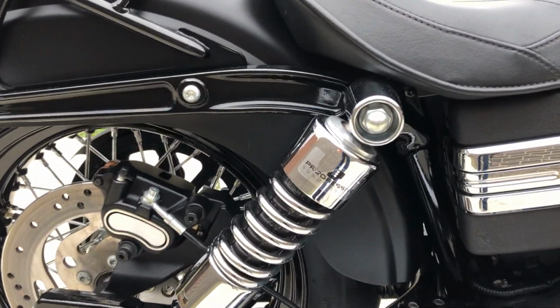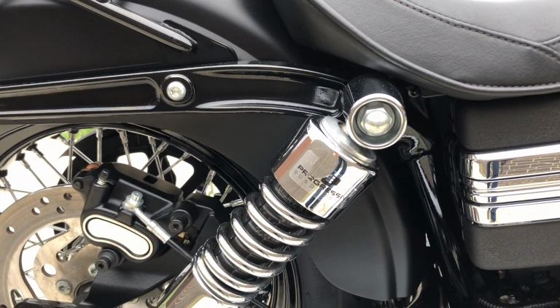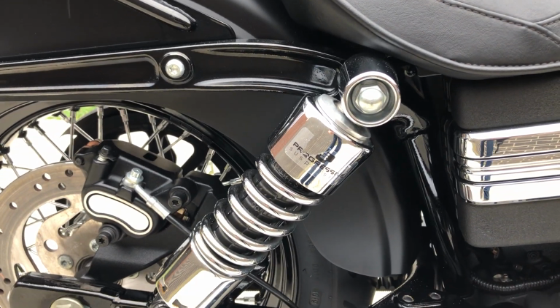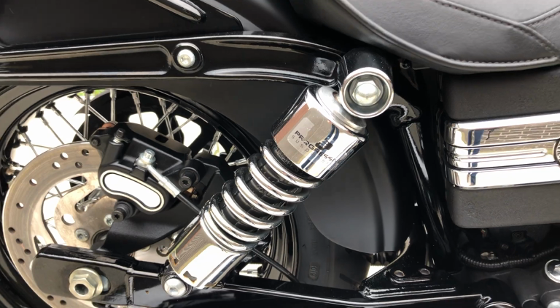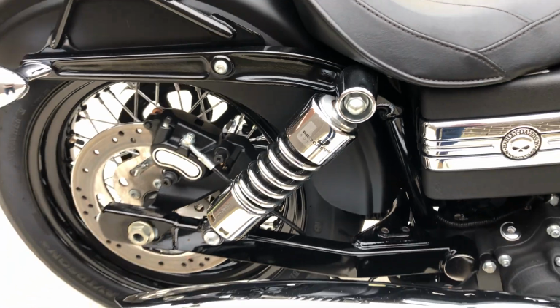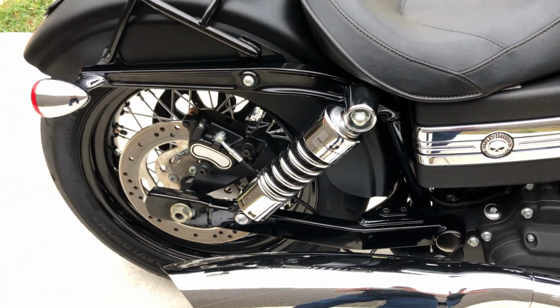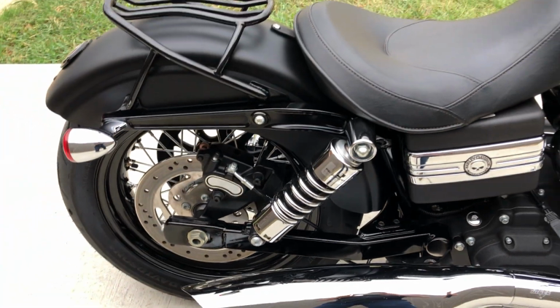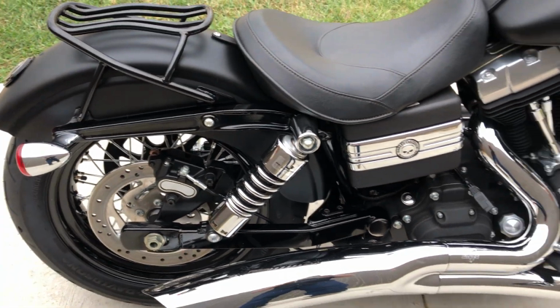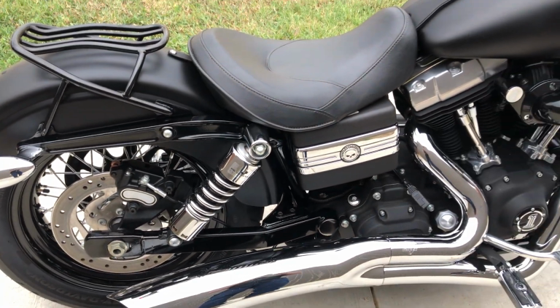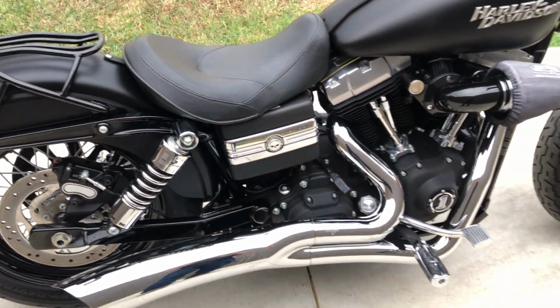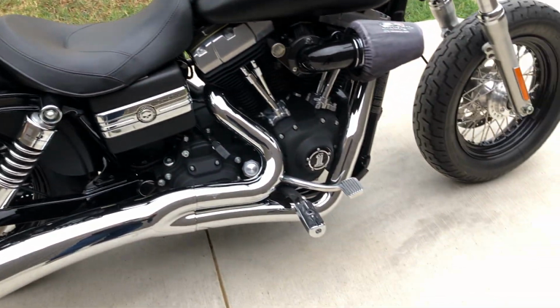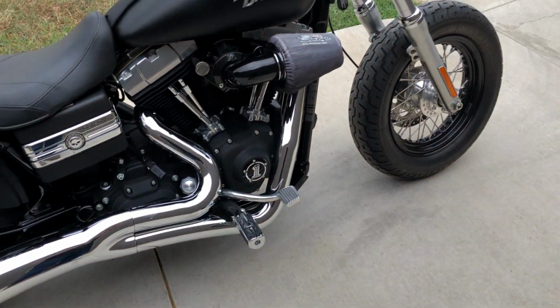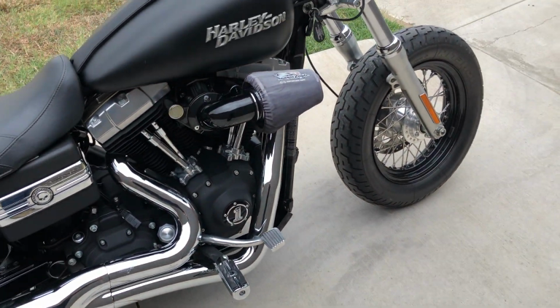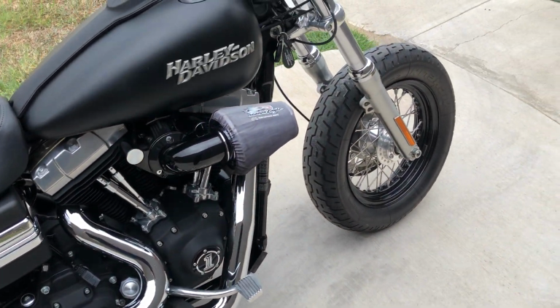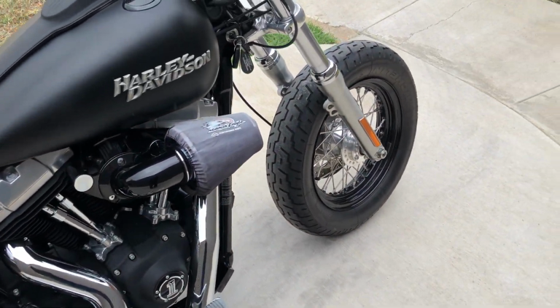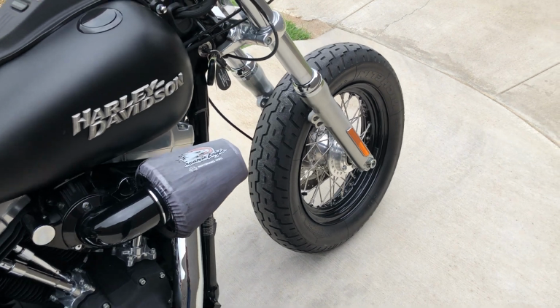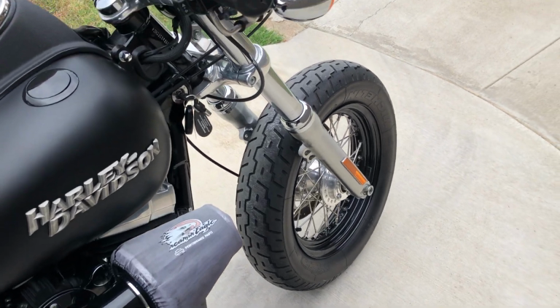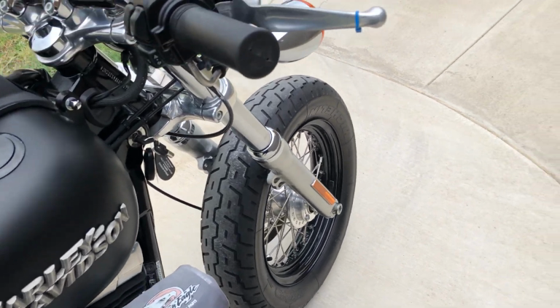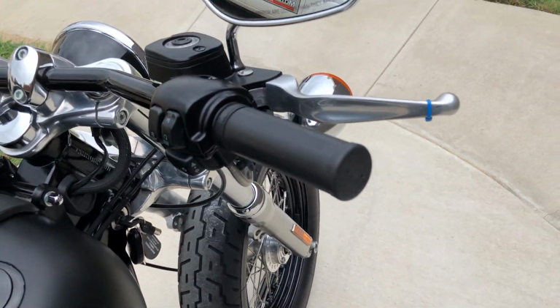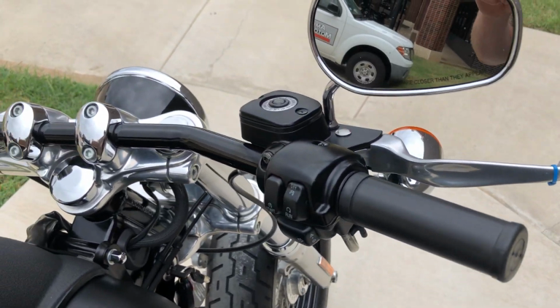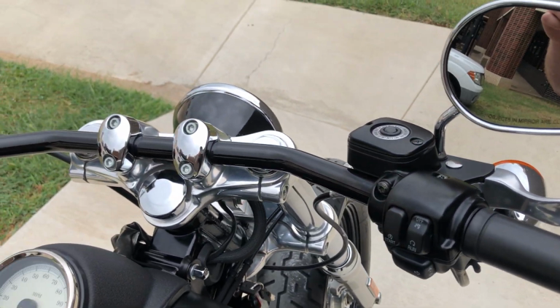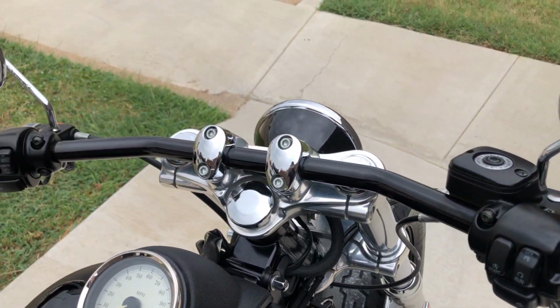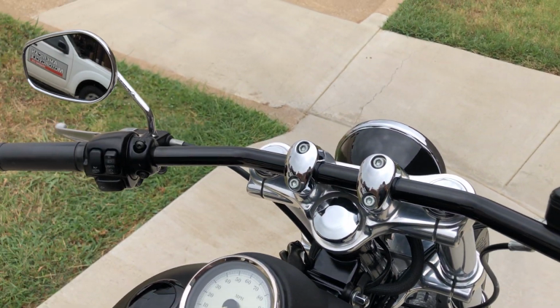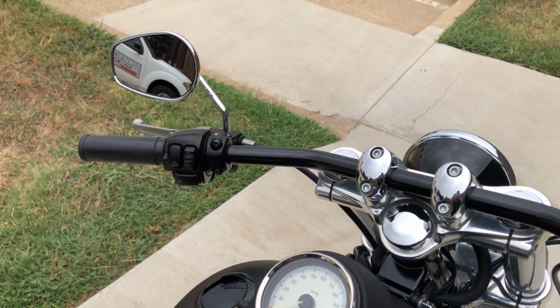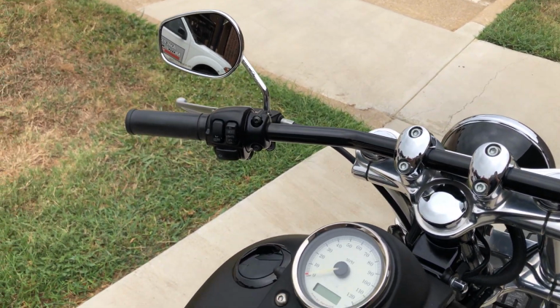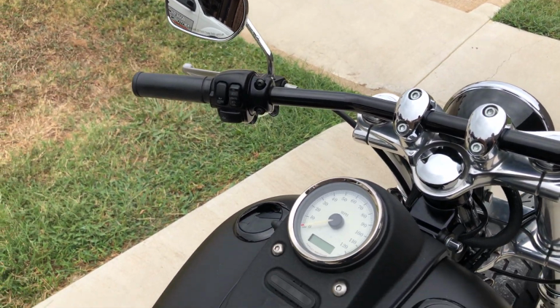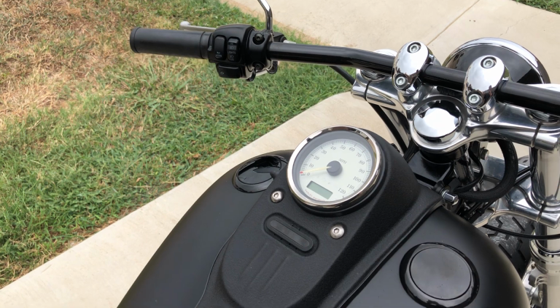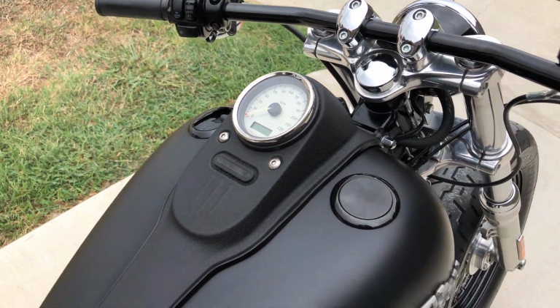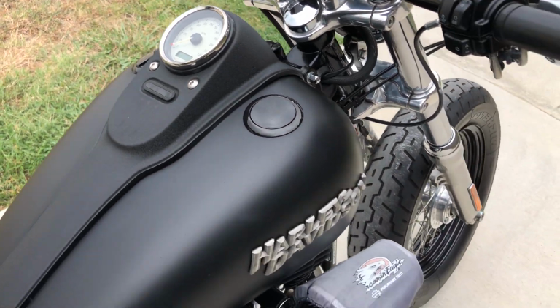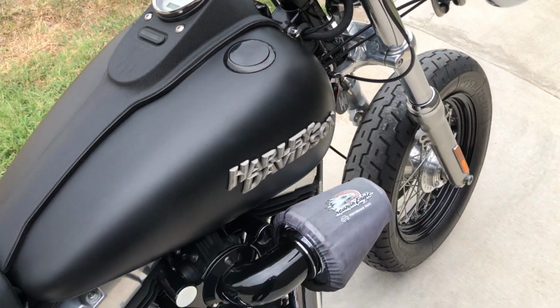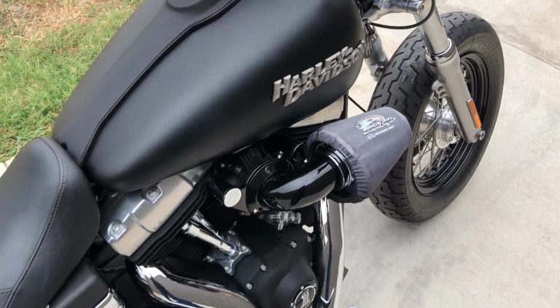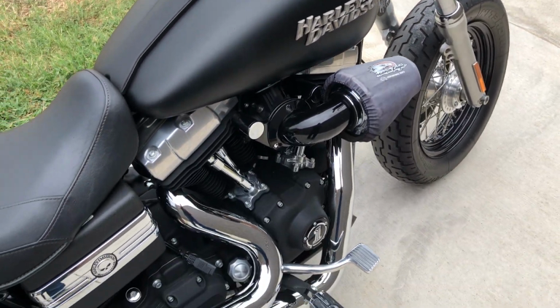It's got the progressive rear suspension on it. The bike is set up for a solo rider. It's got factory security, the LED gas gauge, and flush mounted gas cap.